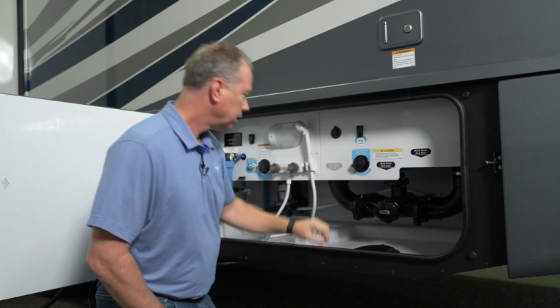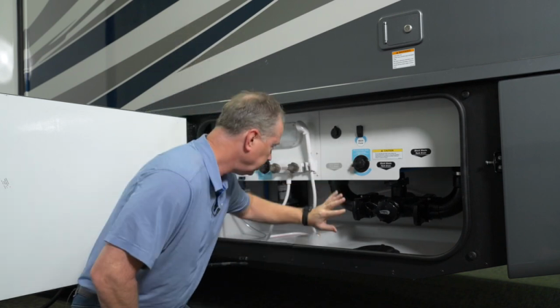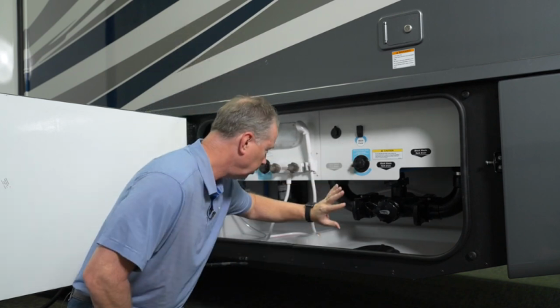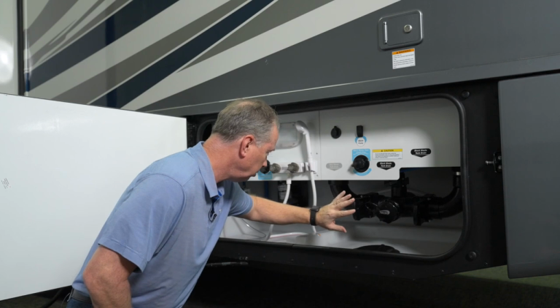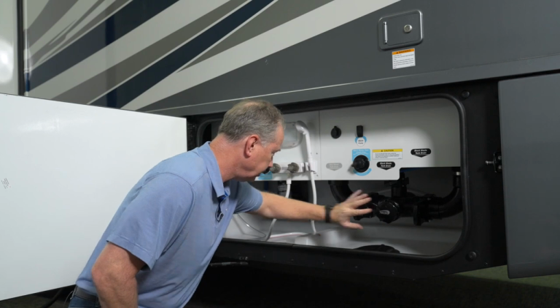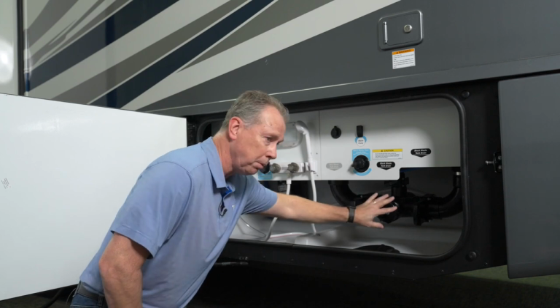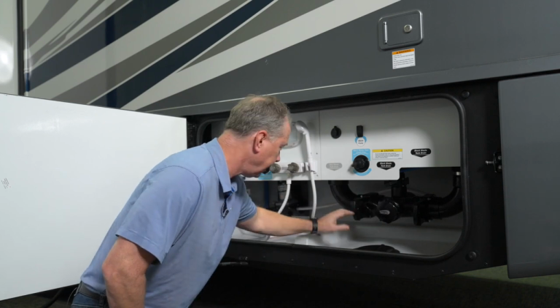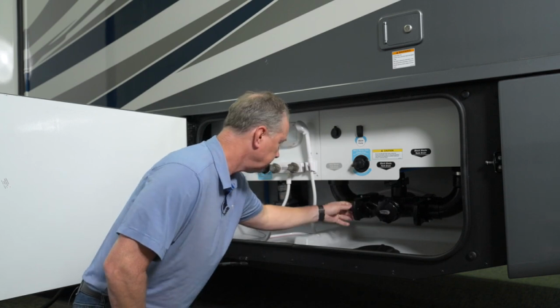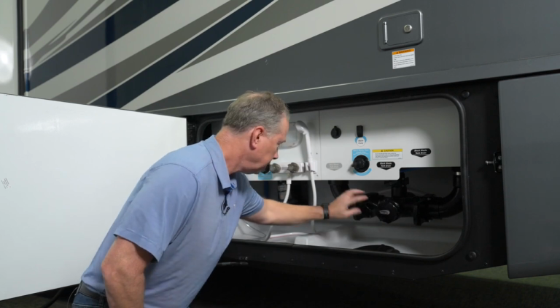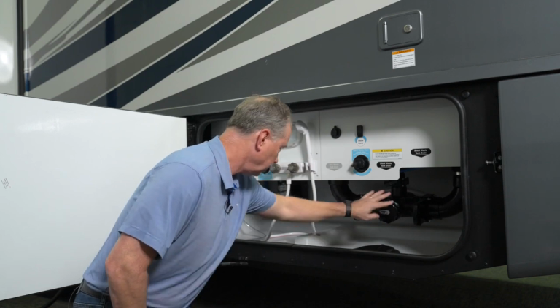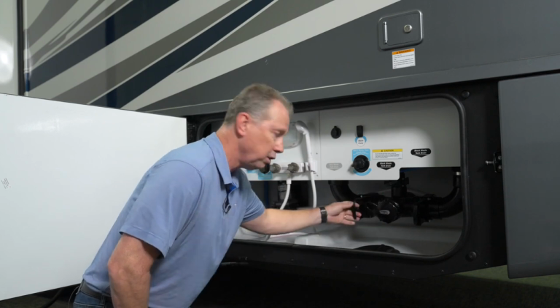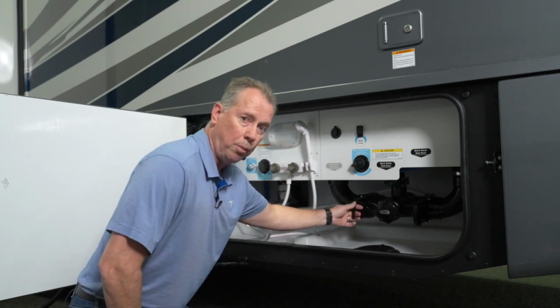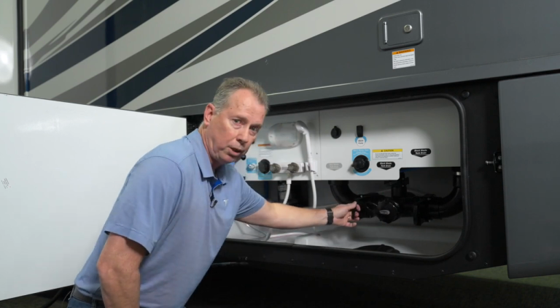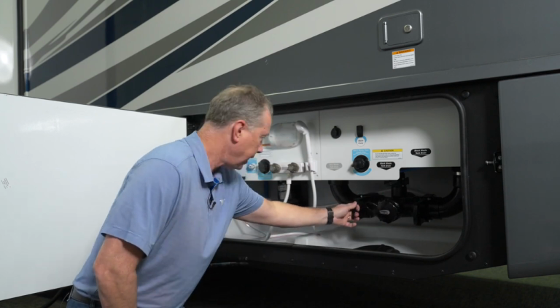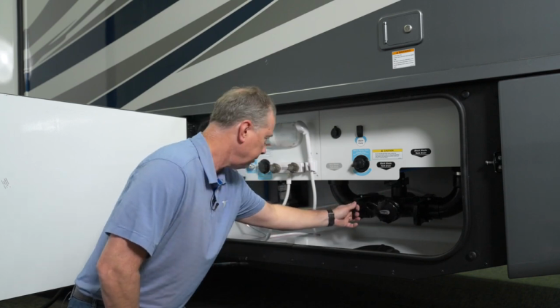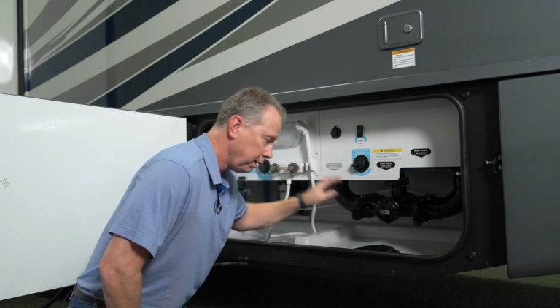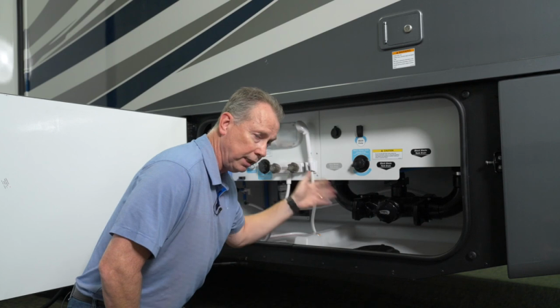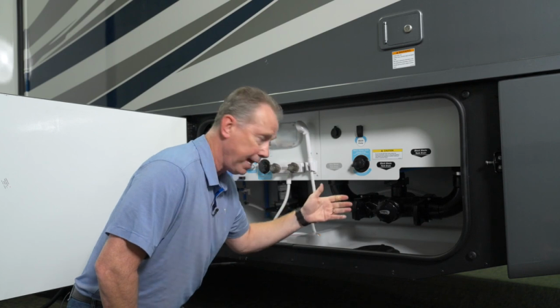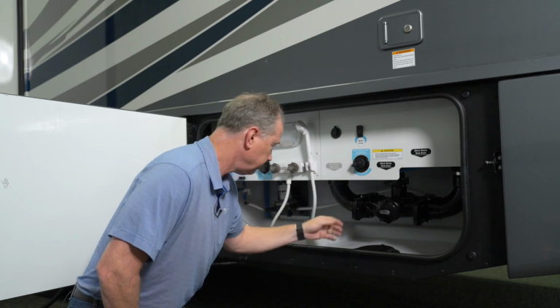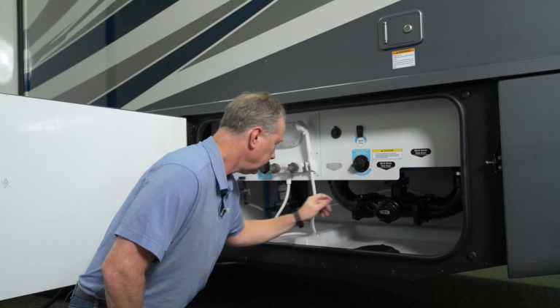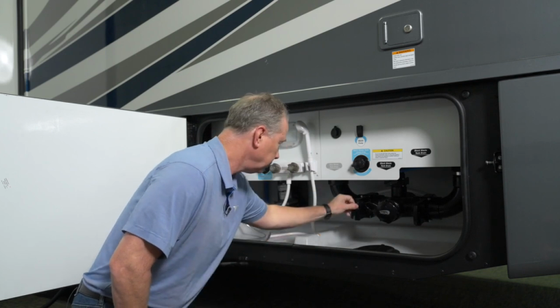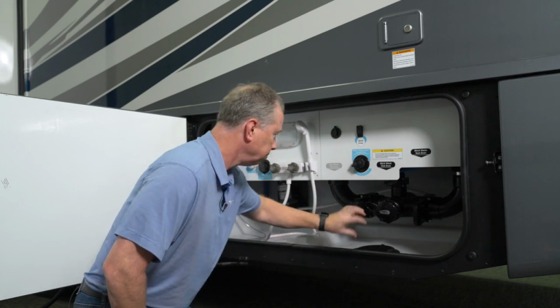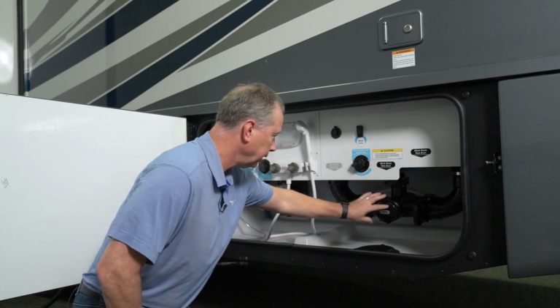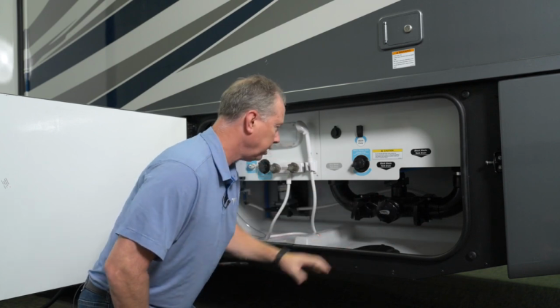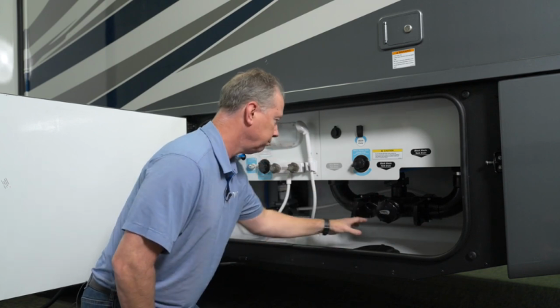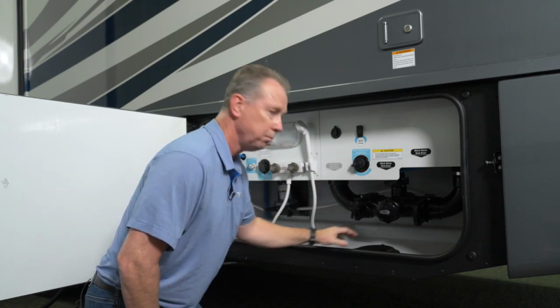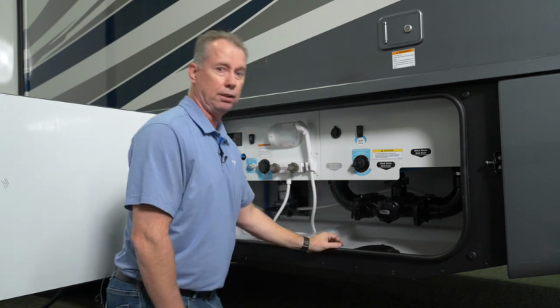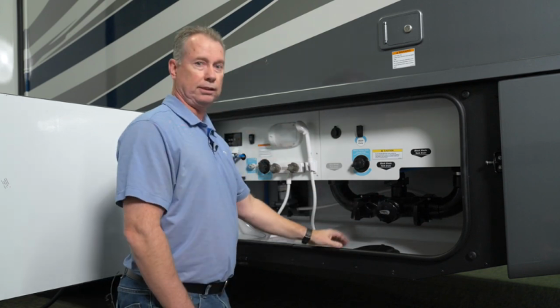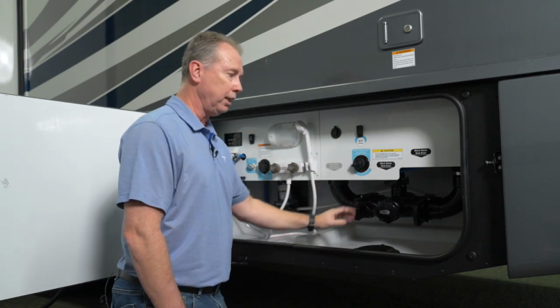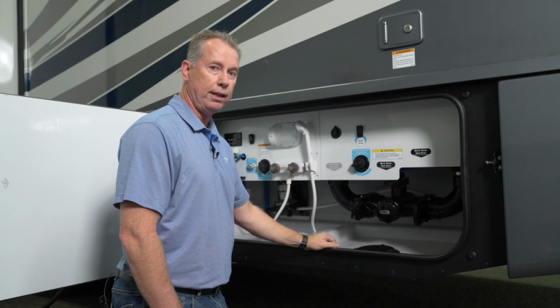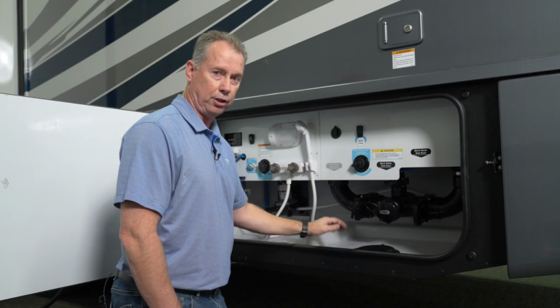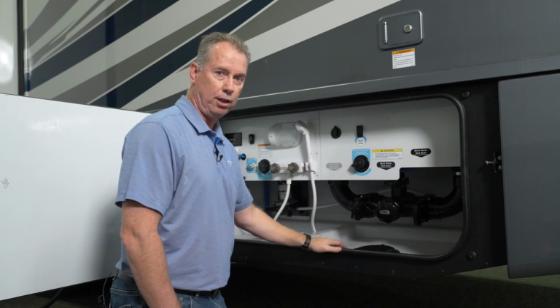So once you dump your black tanks, you close those, you open up your gray tank, you flush that out, close it, put your lid back on, put your slinky away, and you're good to go.